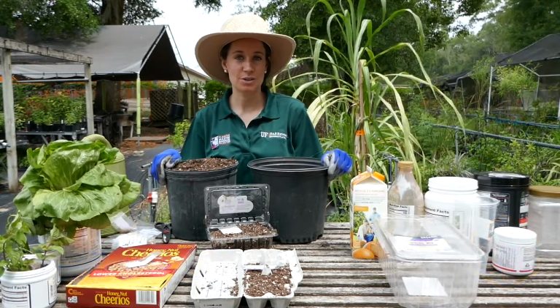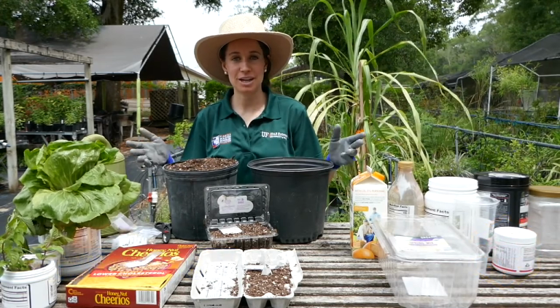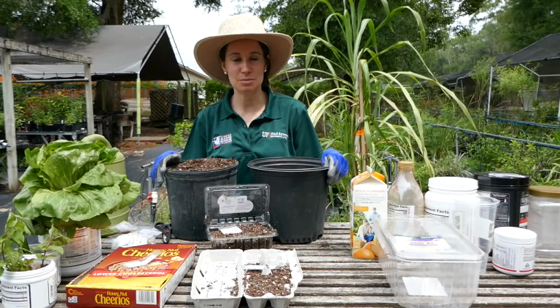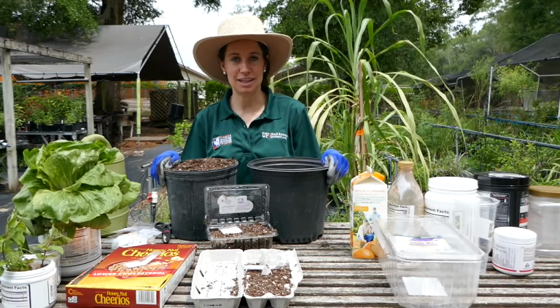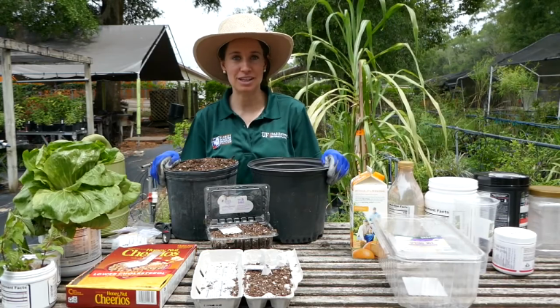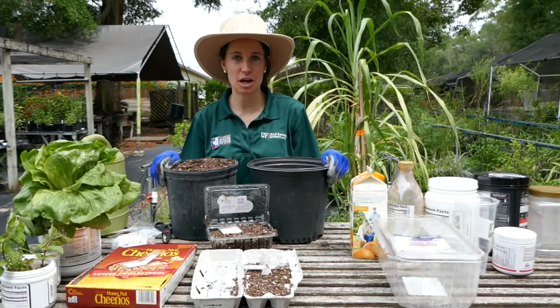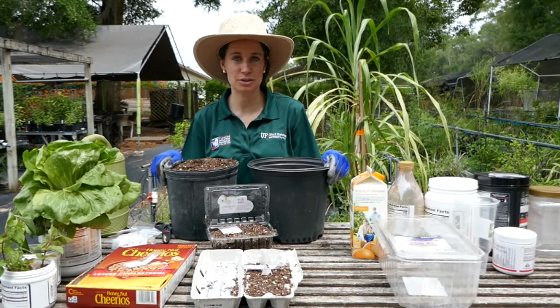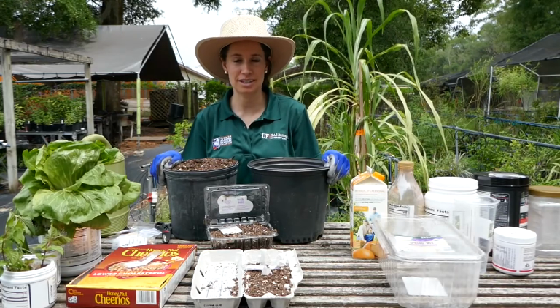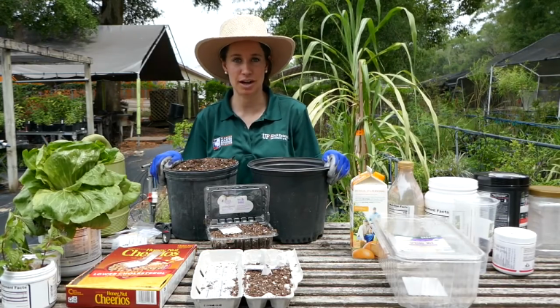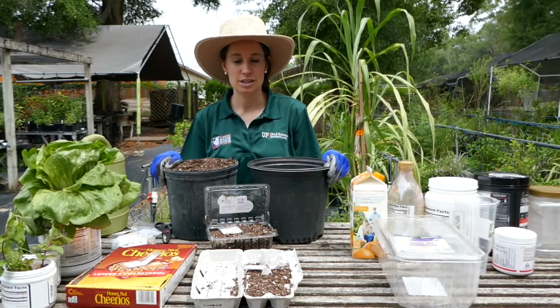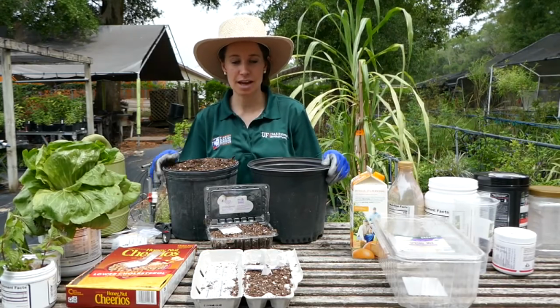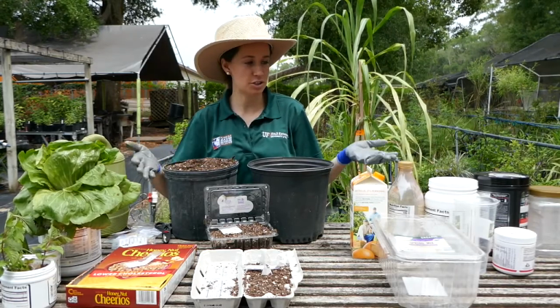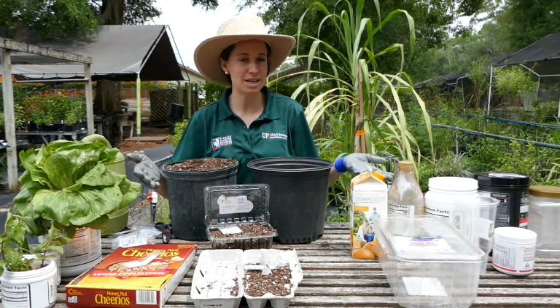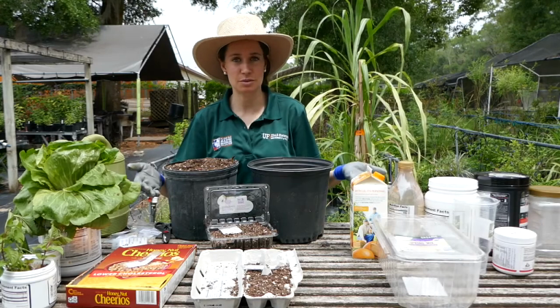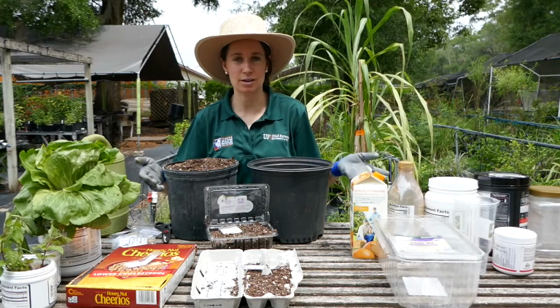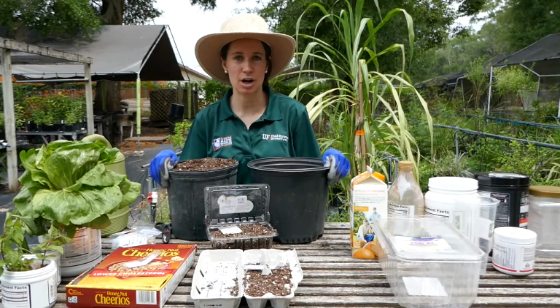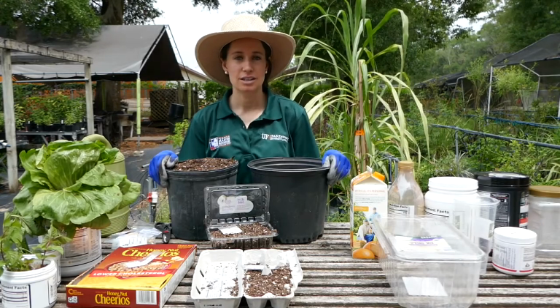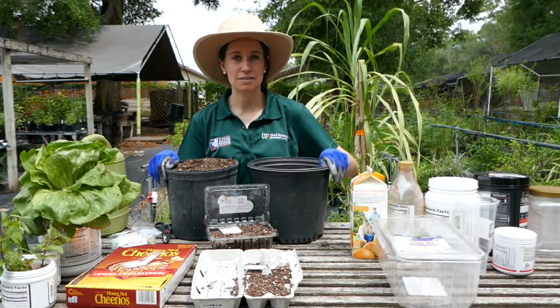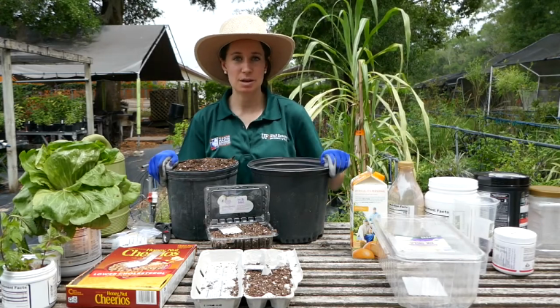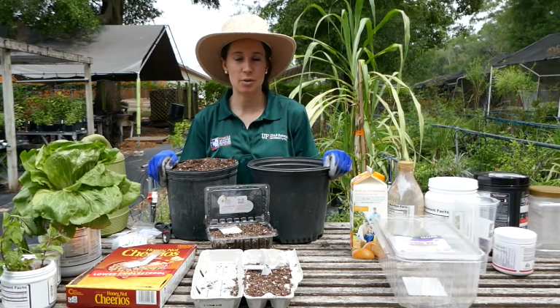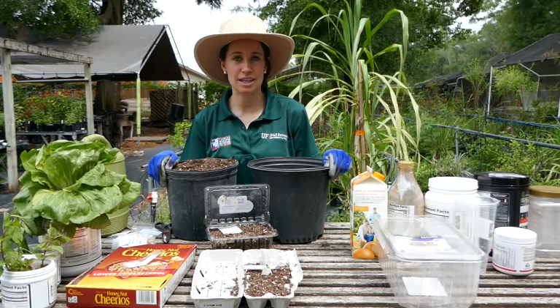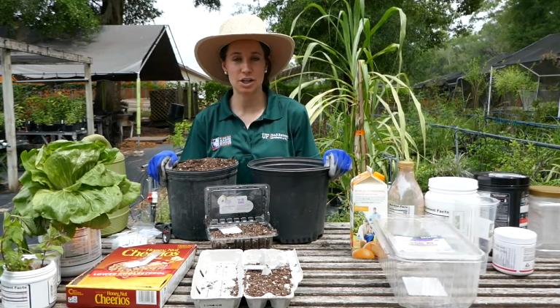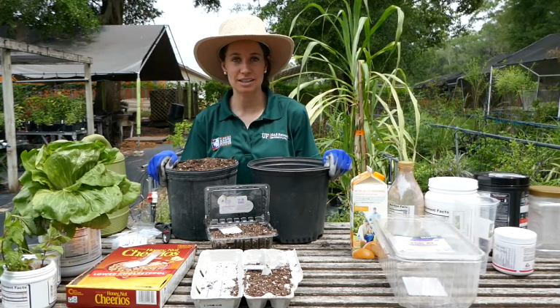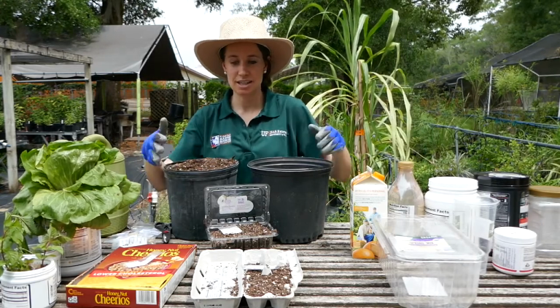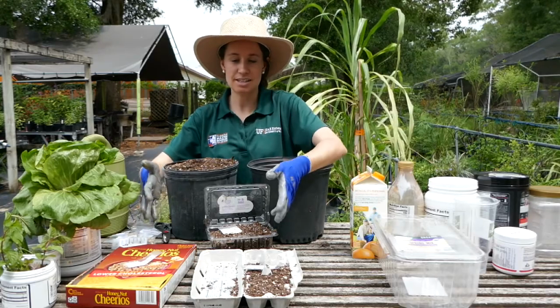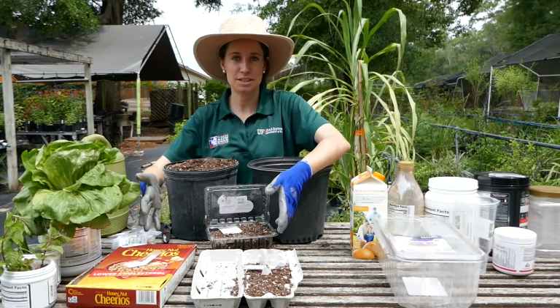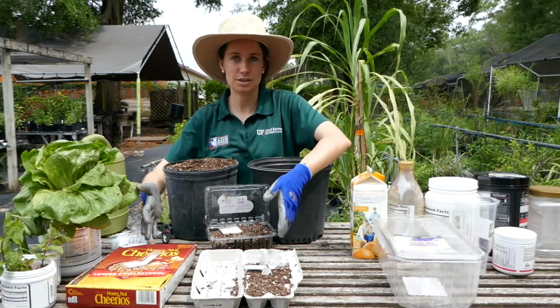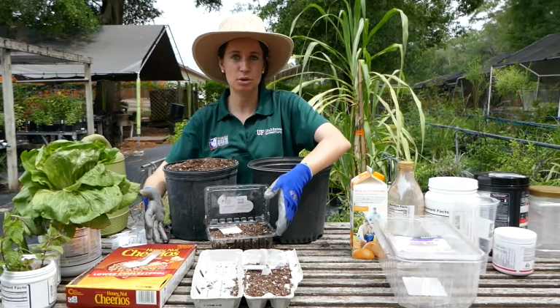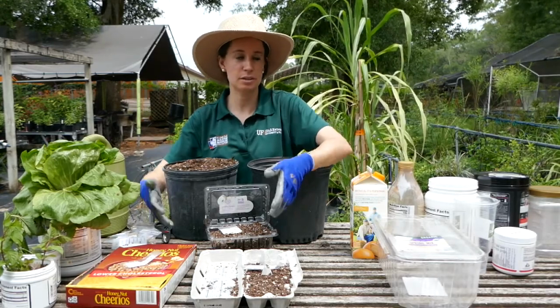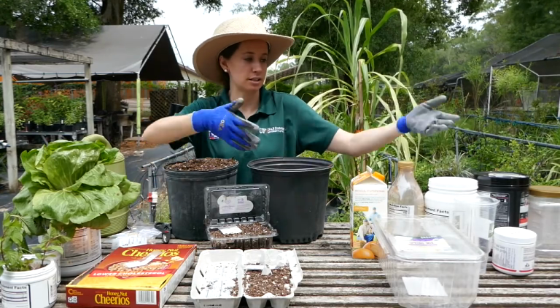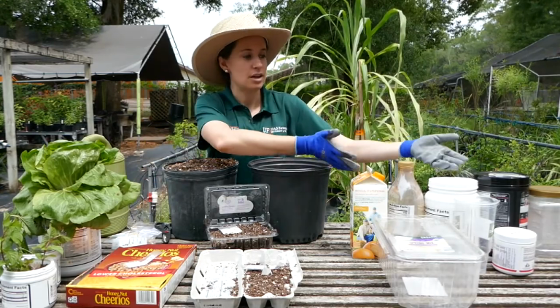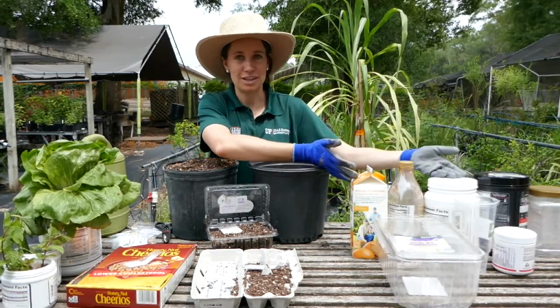Not everyone has a big plot of land that we can till up and grow directly into the ground. Today I wanted to show you many items from my house that I brought to give you an example of how we can think about starting seedlings, and then move to bigger materials over here.